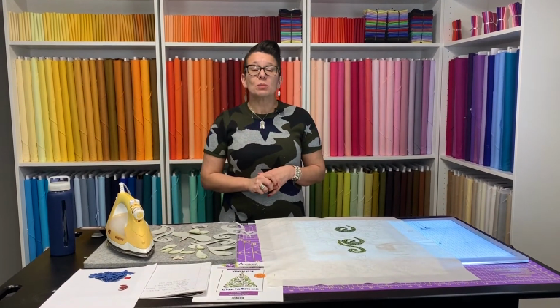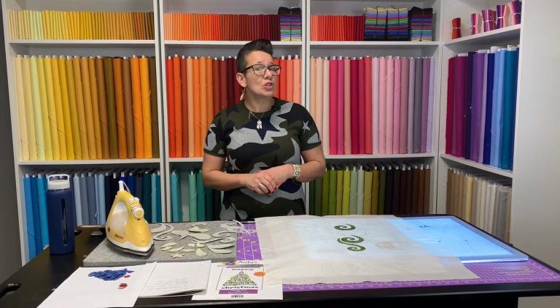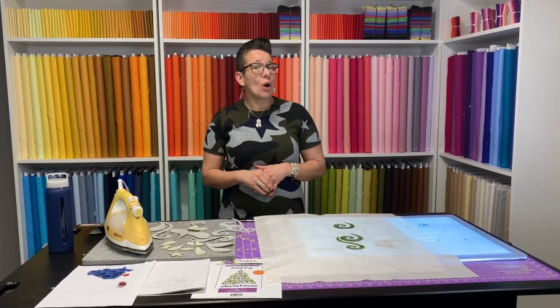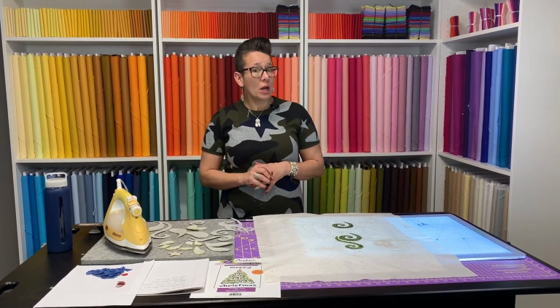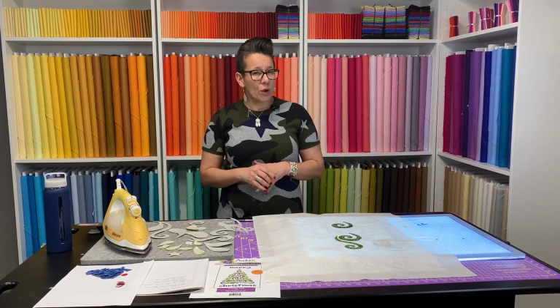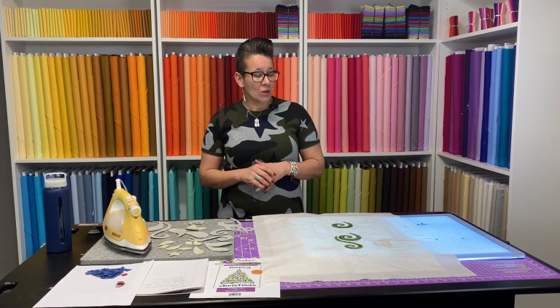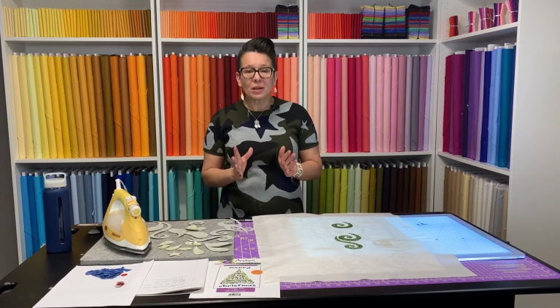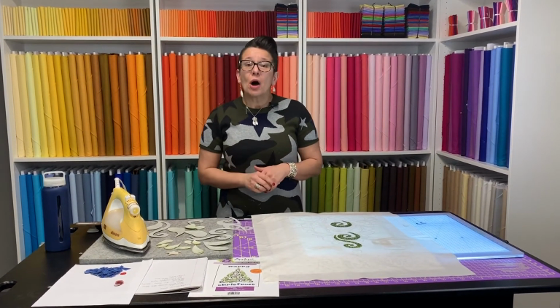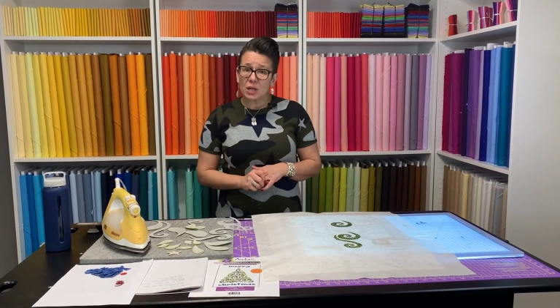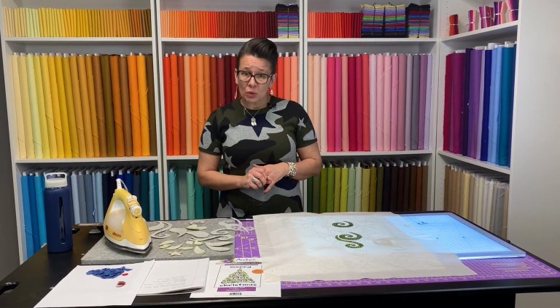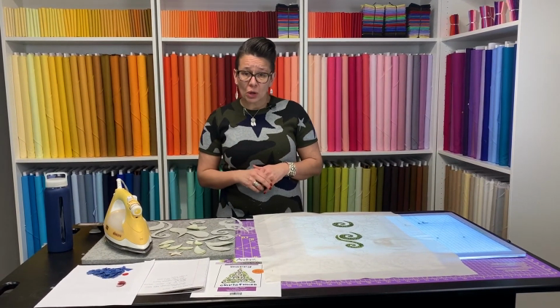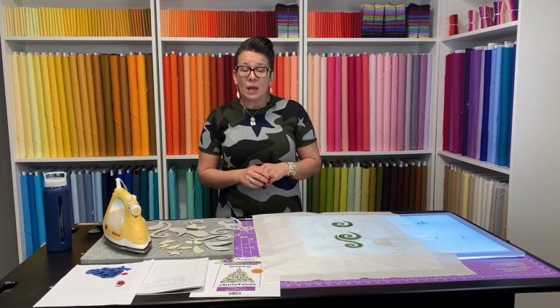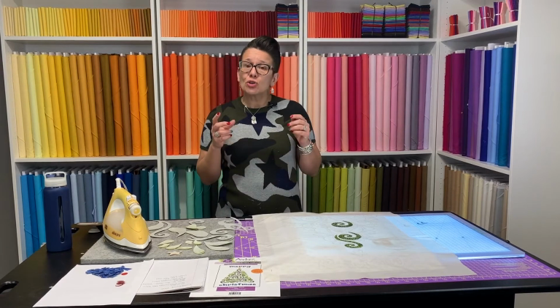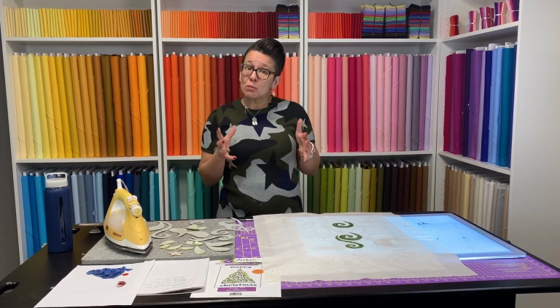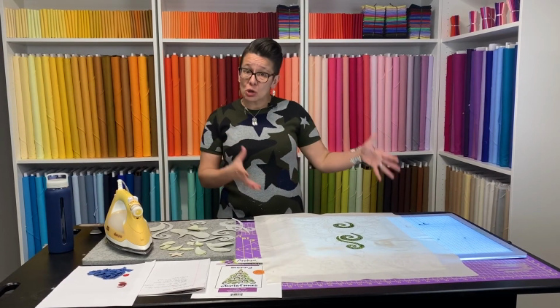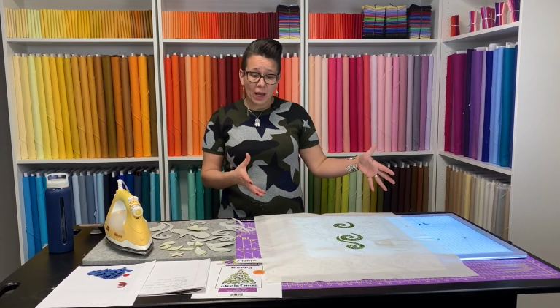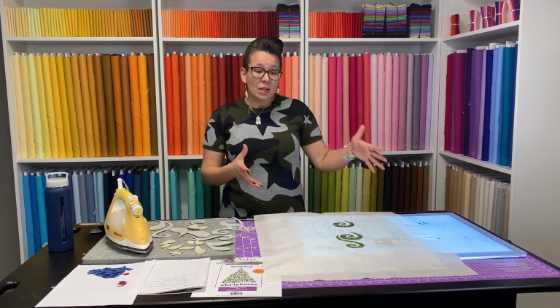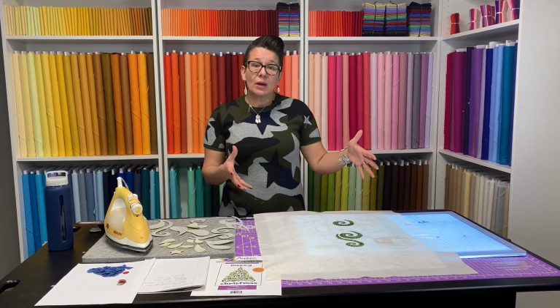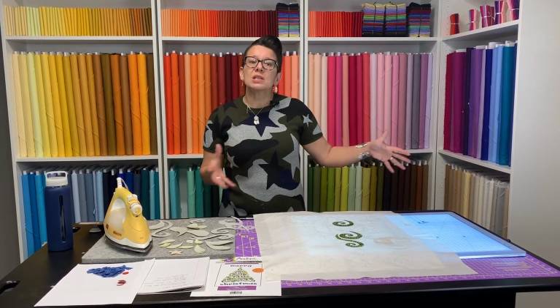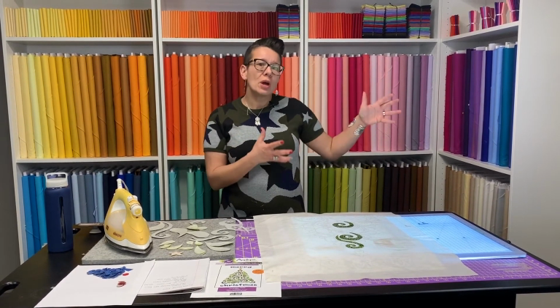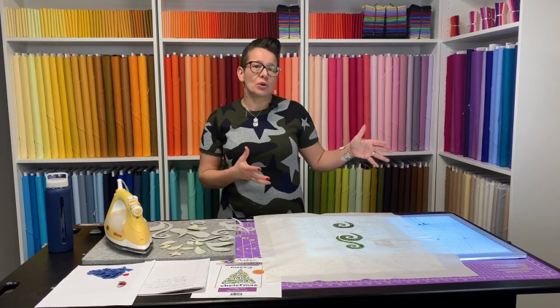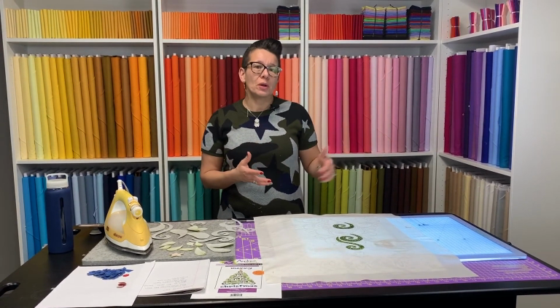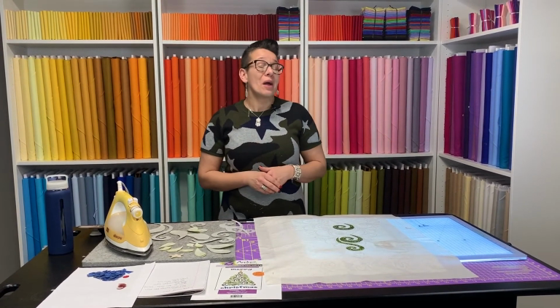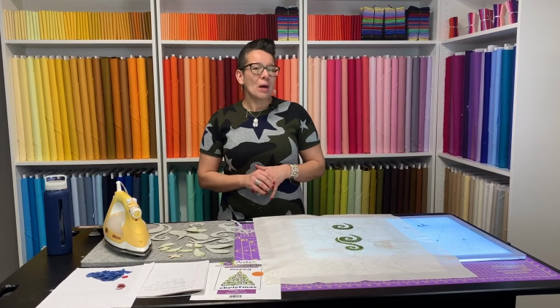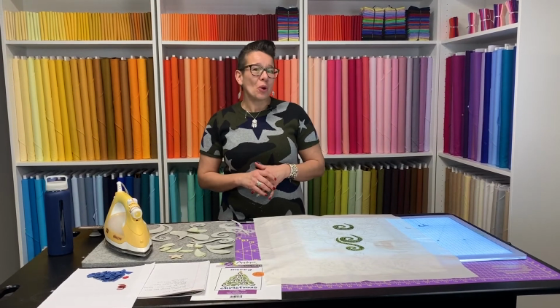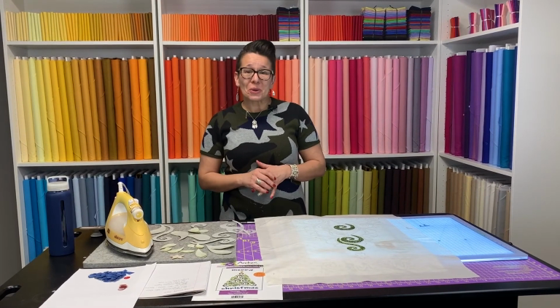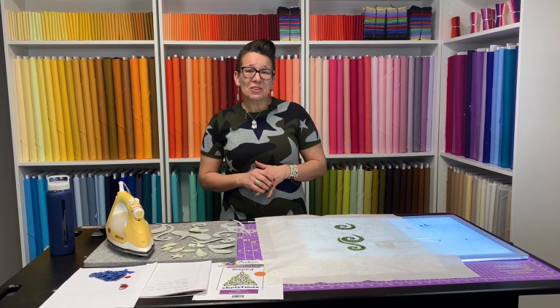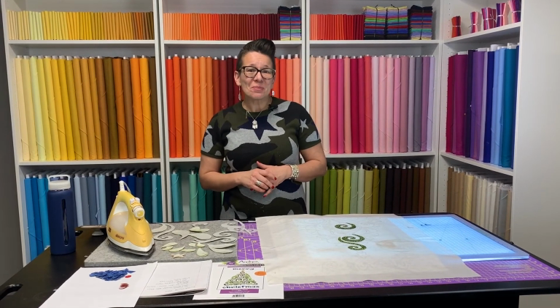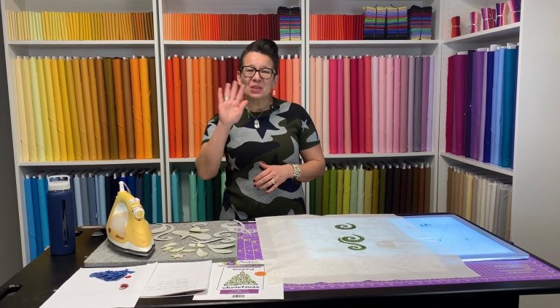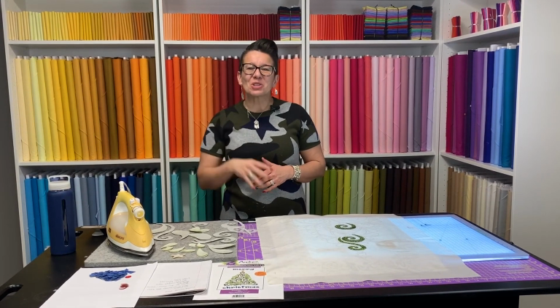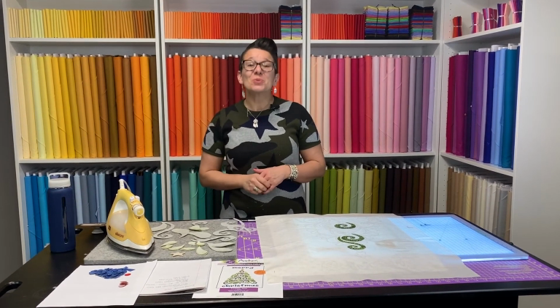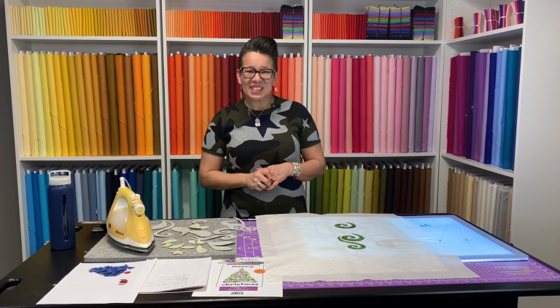Make sure you check out all the Cutter Pillar products on our website at sparrowquiltco.com. Don't miss the tote bags that will allow you to safely transport your Cutter Pillar wherever you're going on your quilting adventures. Thanks for watching, guys — we'll see you next time!